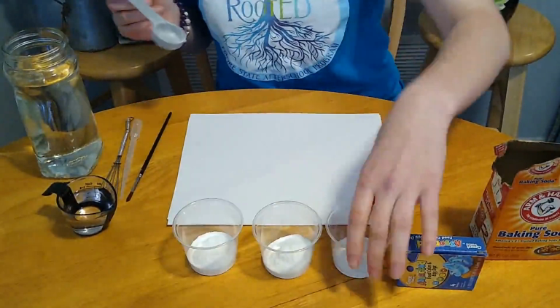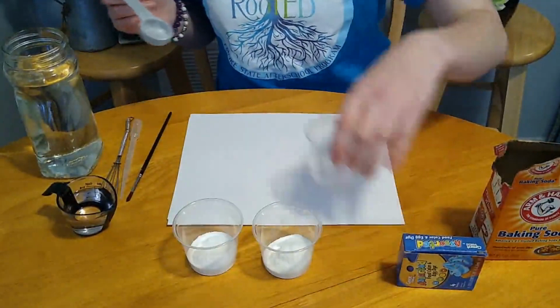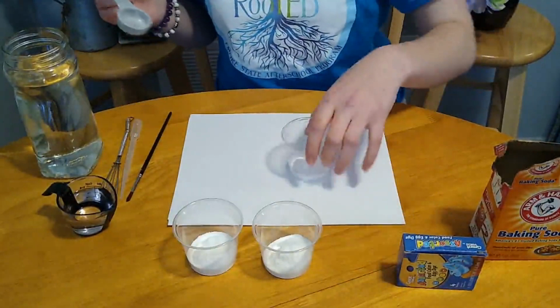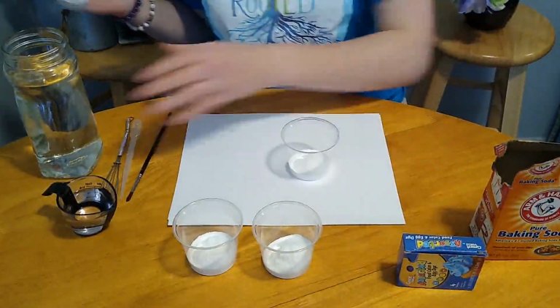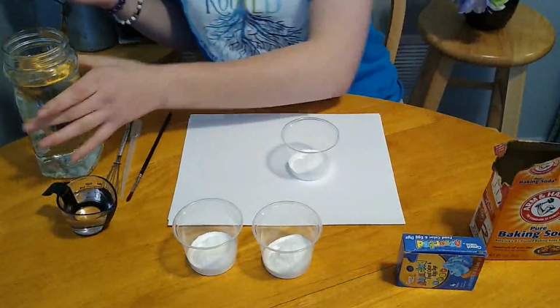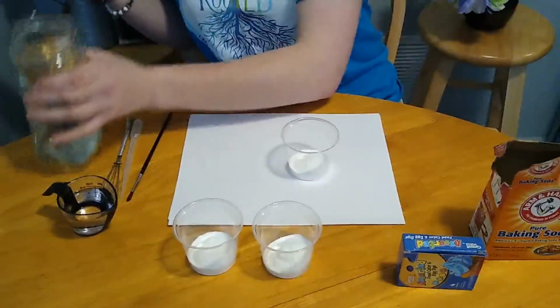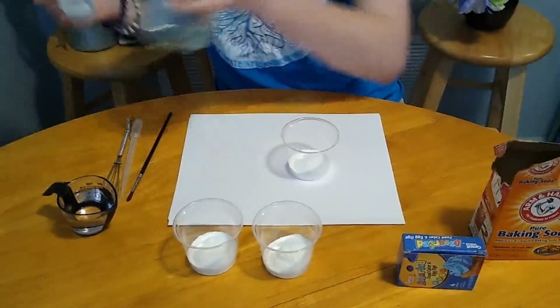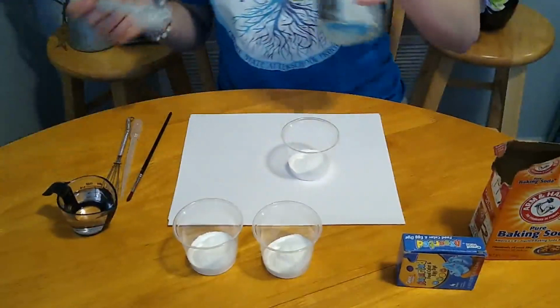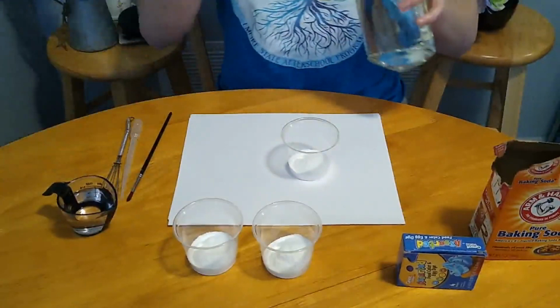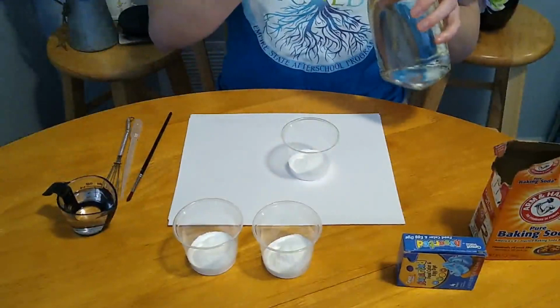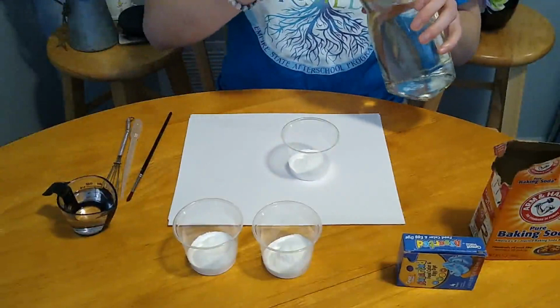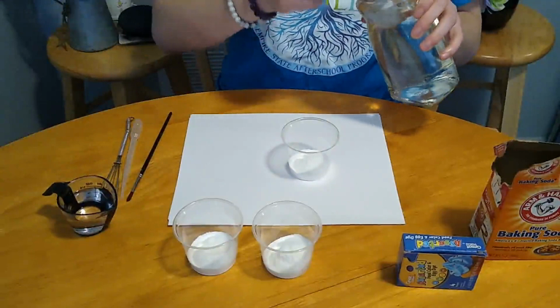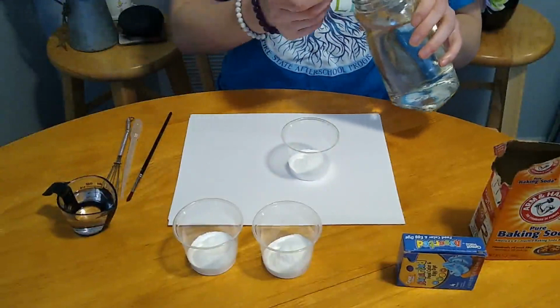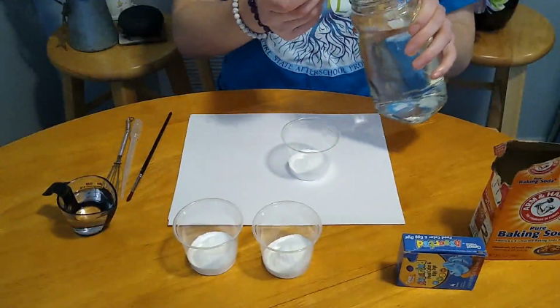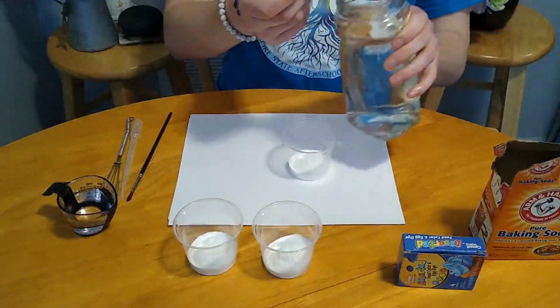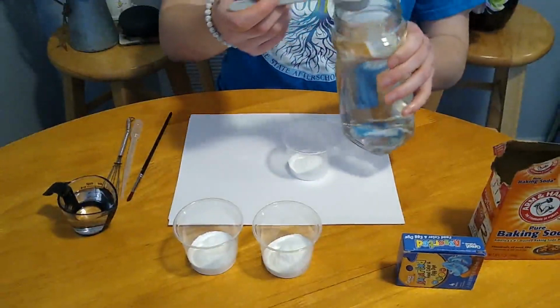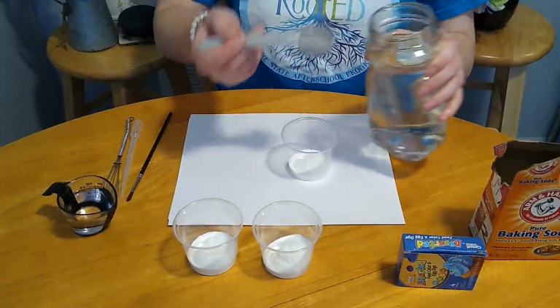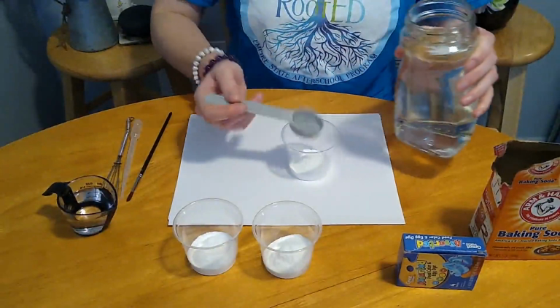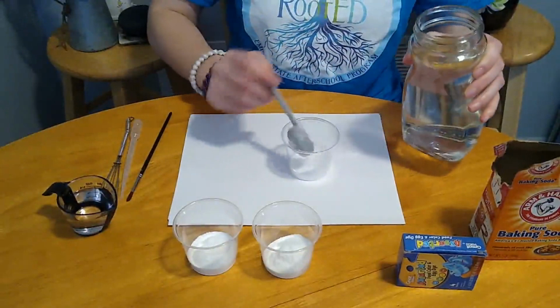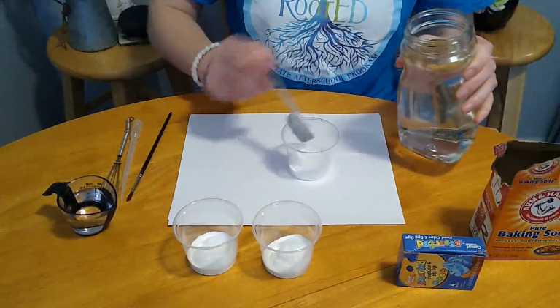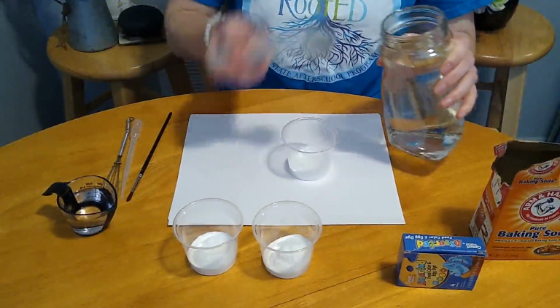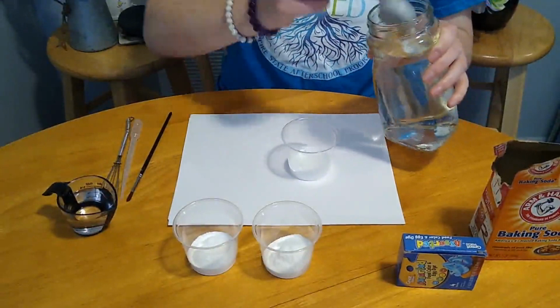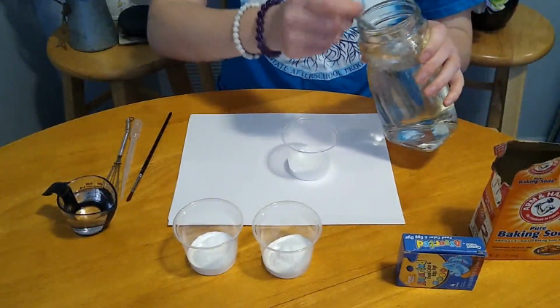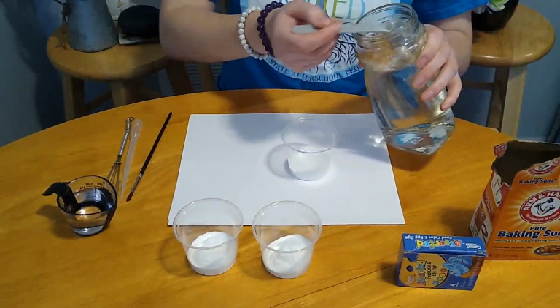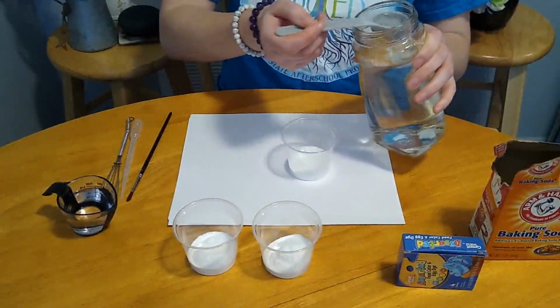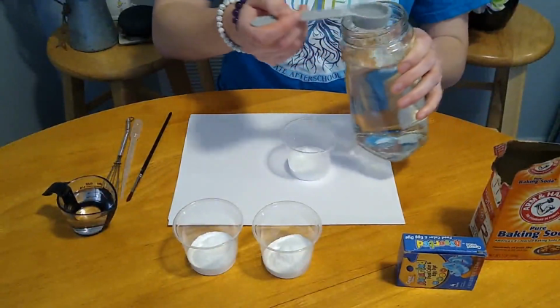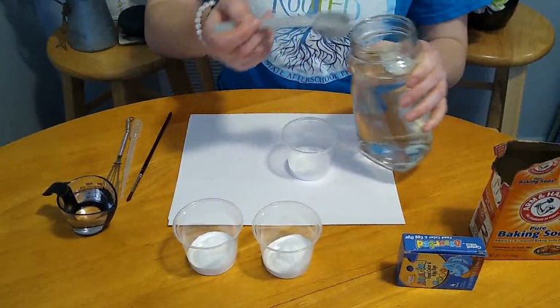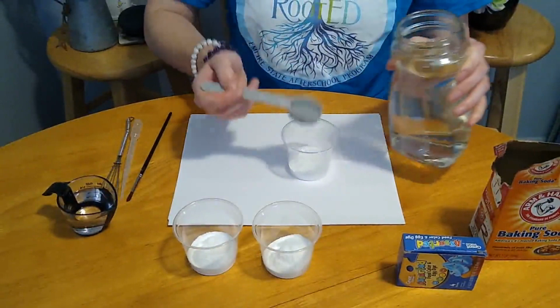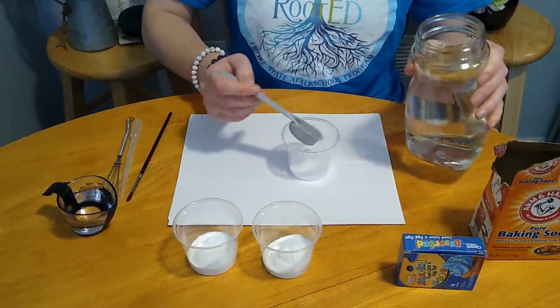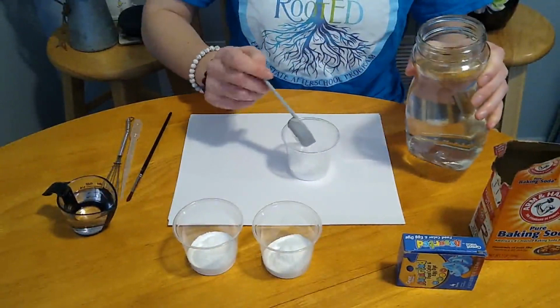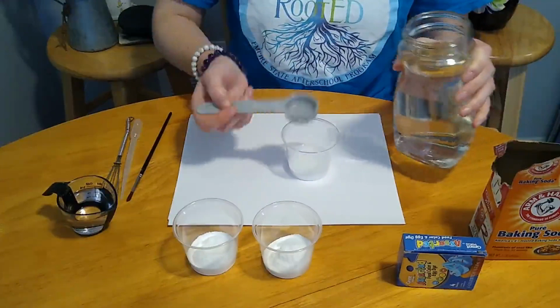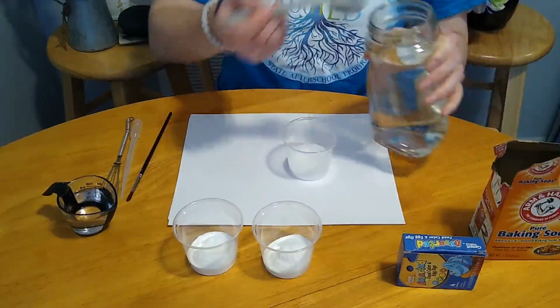We're just using two tablespoons of water for this recipe. Like I said, it's equal parts — two tablespoons of baking soda and two of water. And we're just going to pour these right into the cups as well.